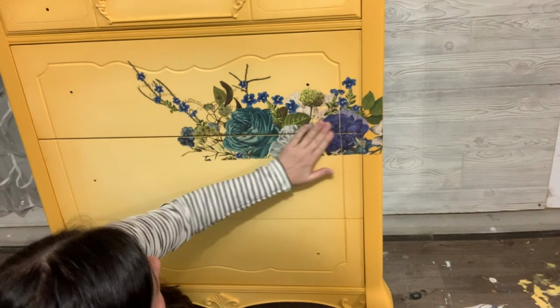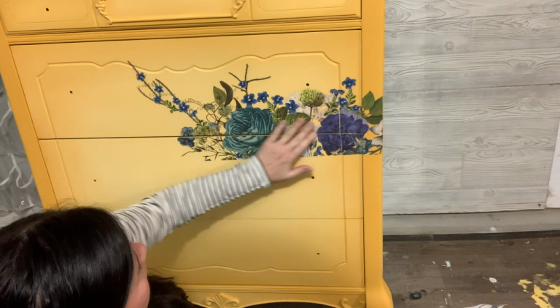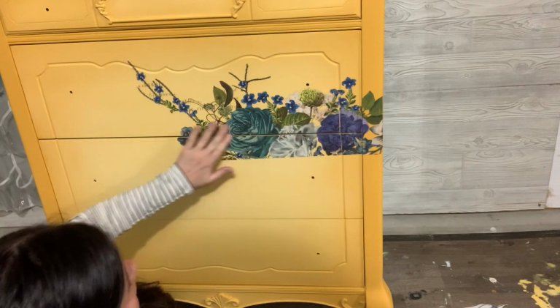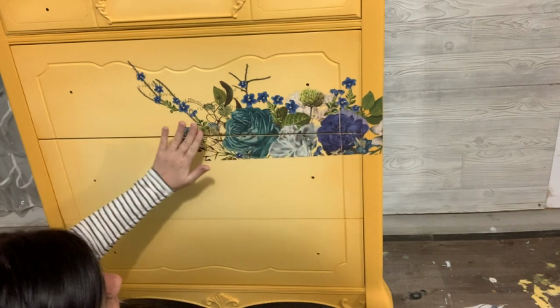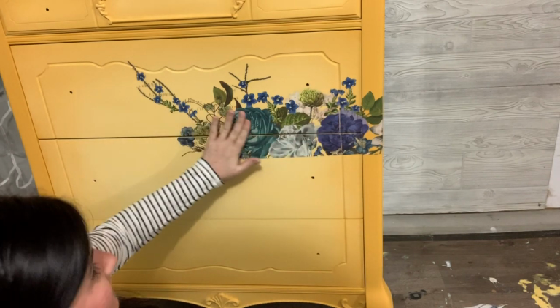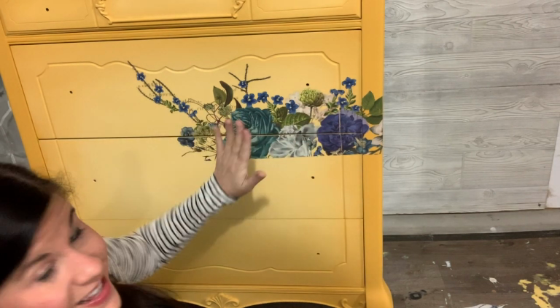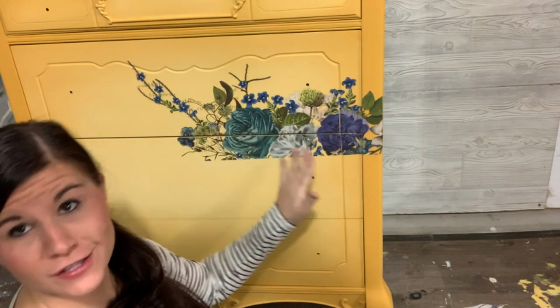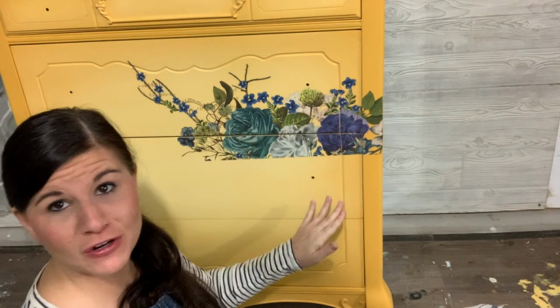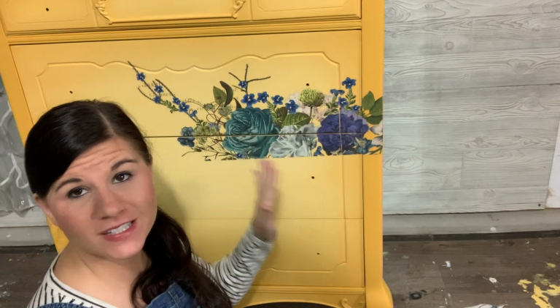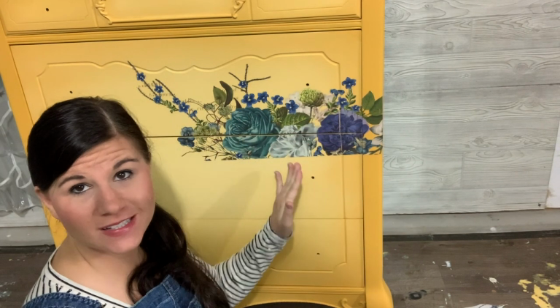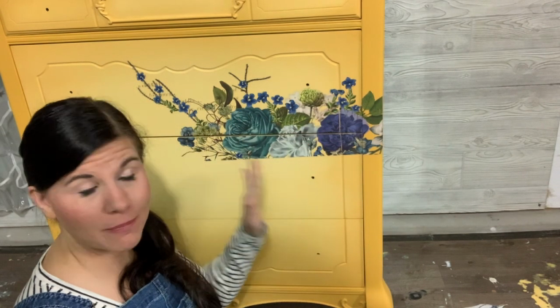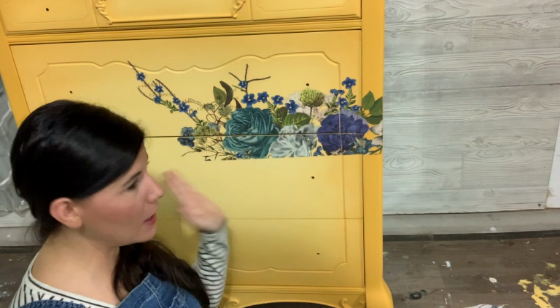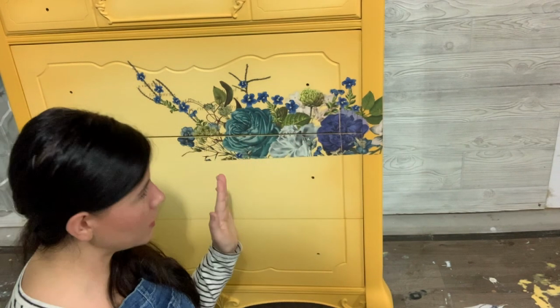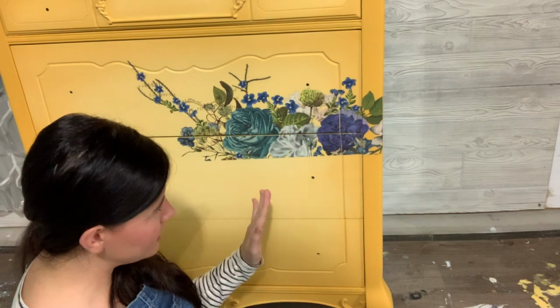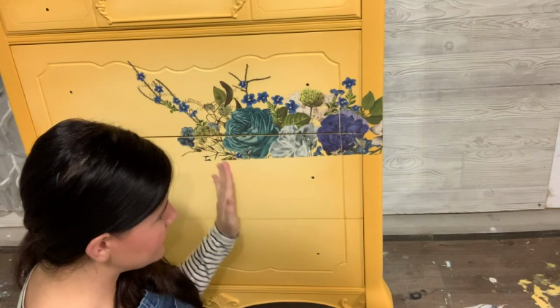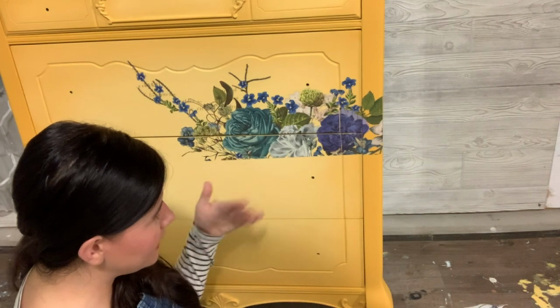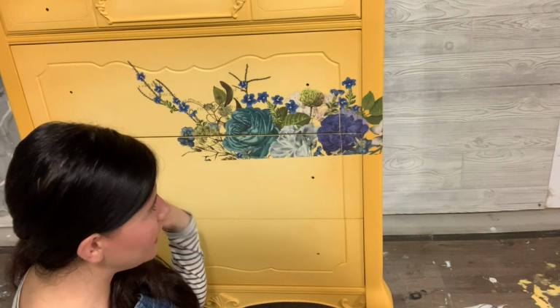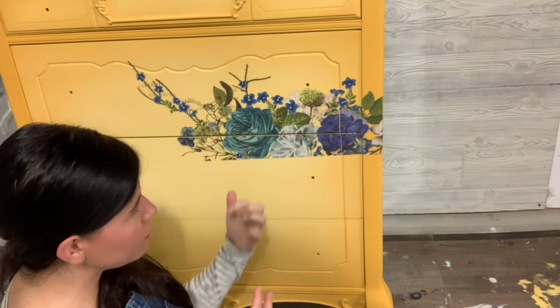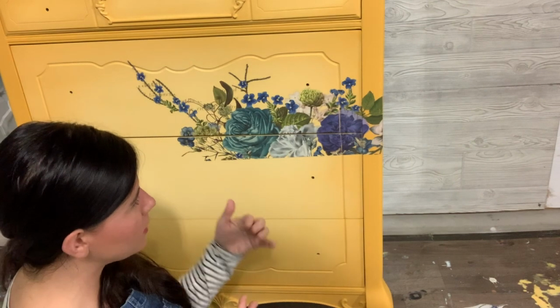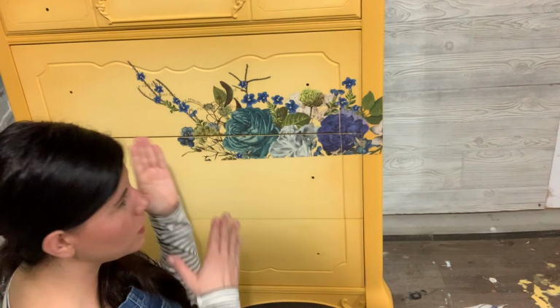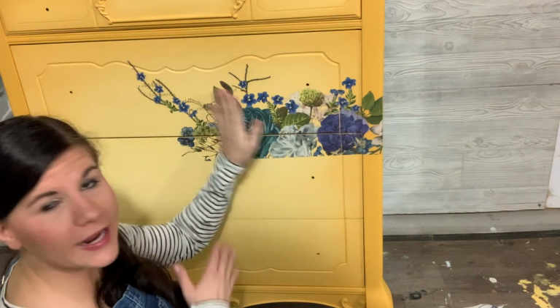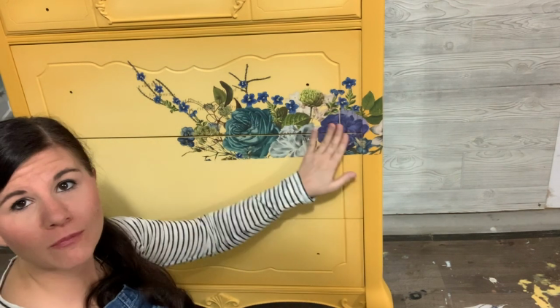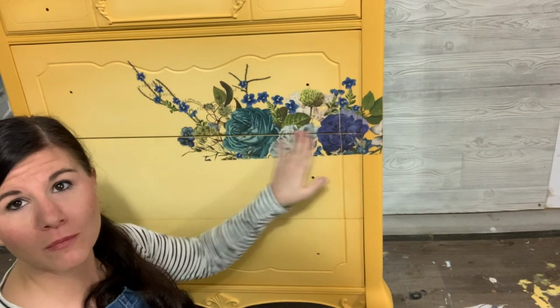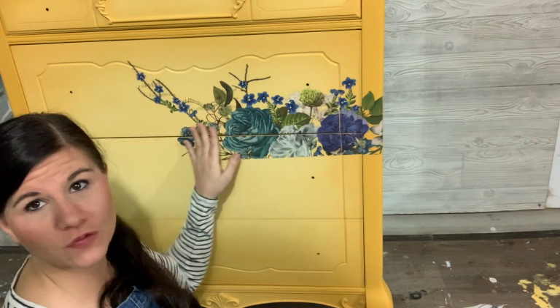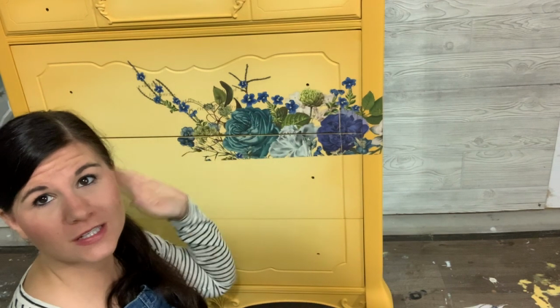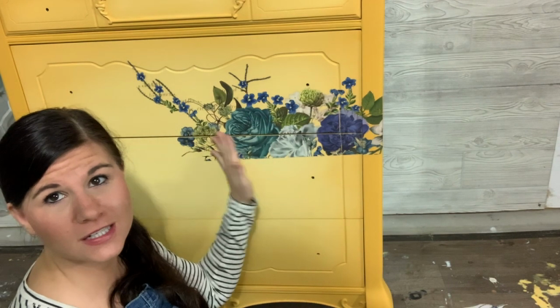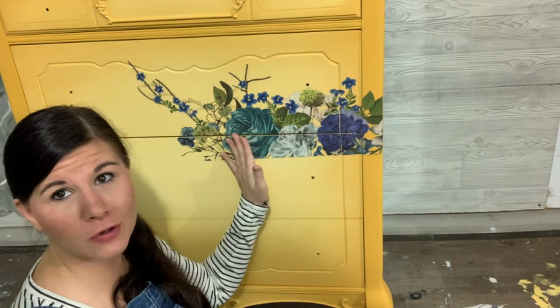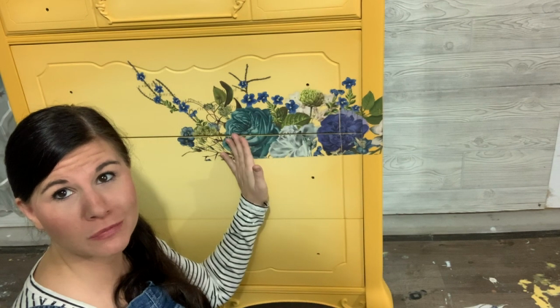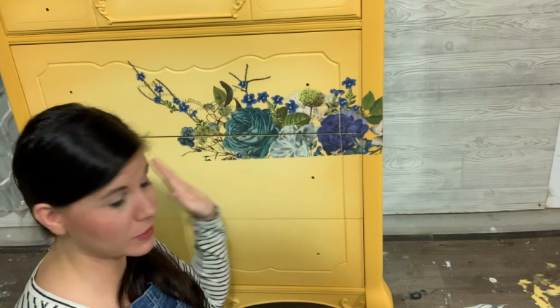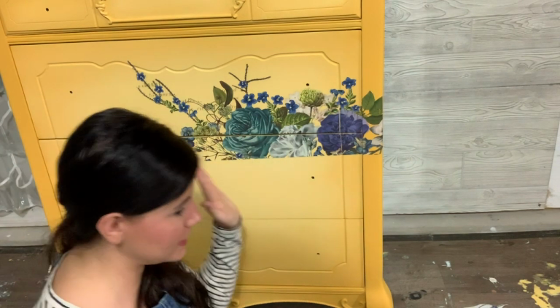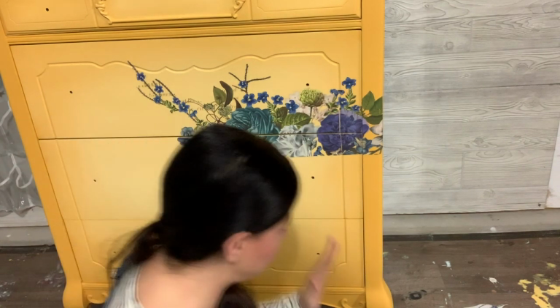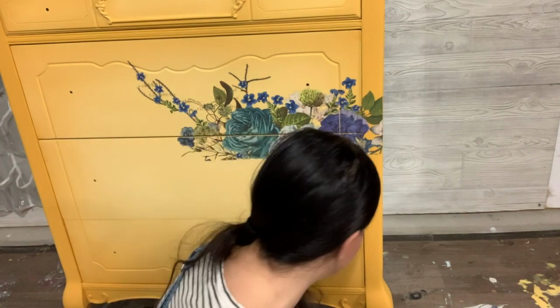Okay, and there it is - that's the first step. Now I'm going to go on to the second piece, and everything else will line up from this one. This is the most important piece of placement.